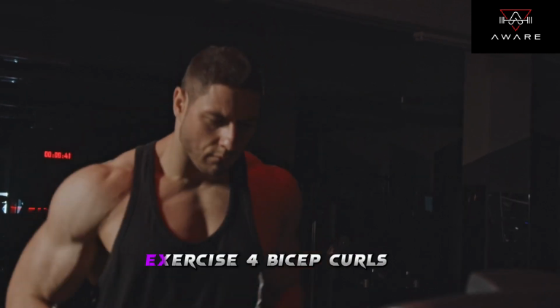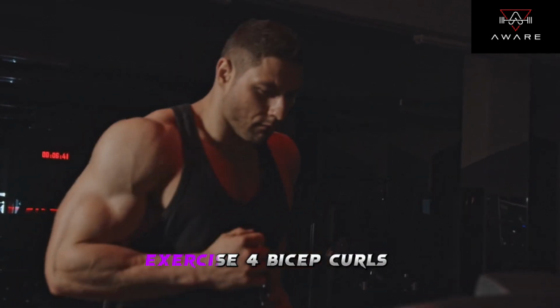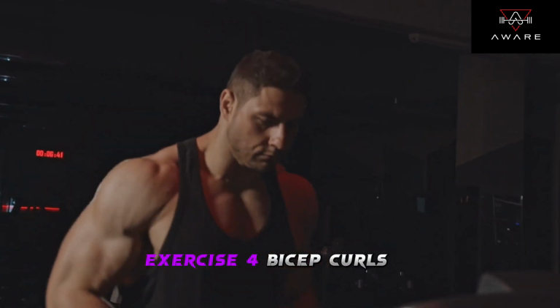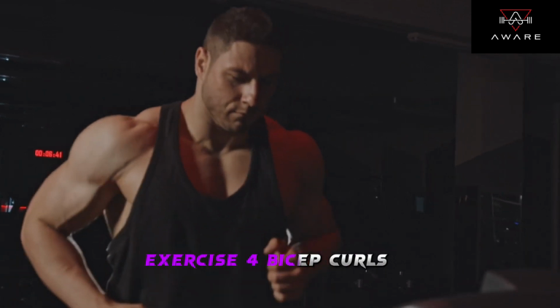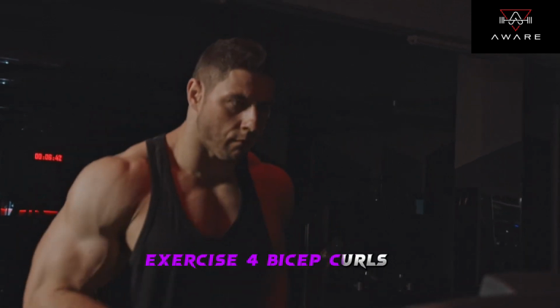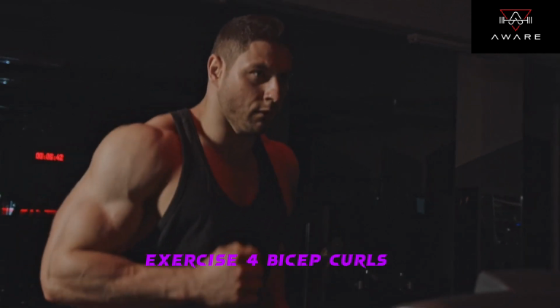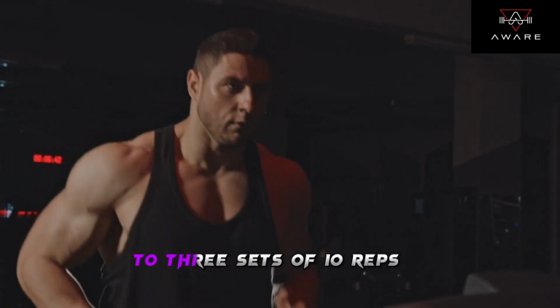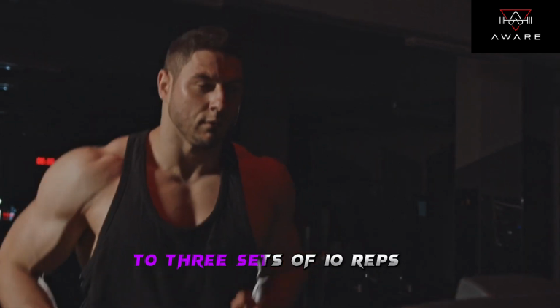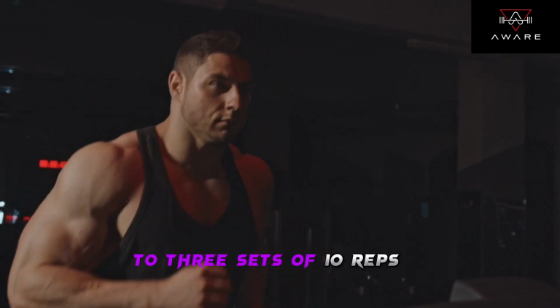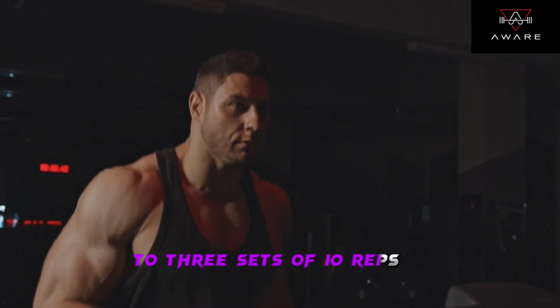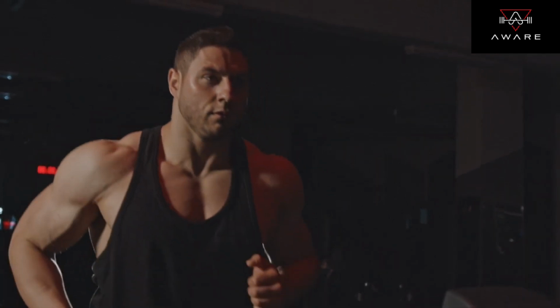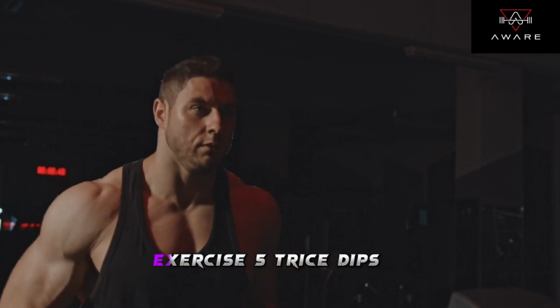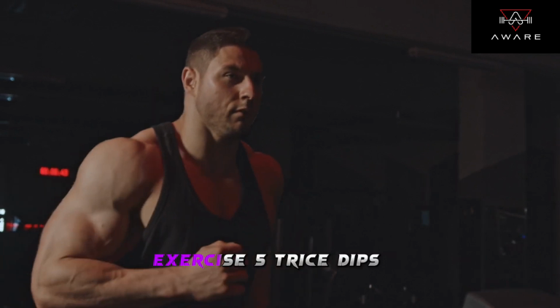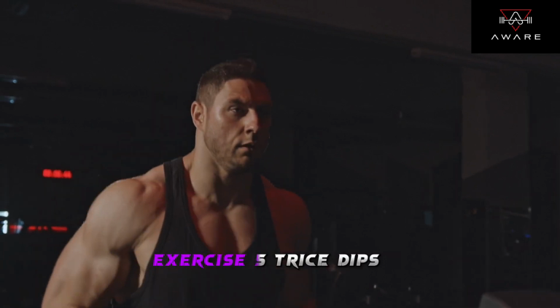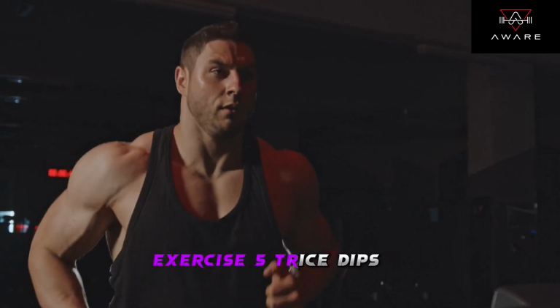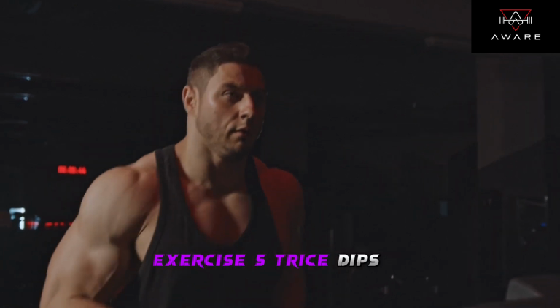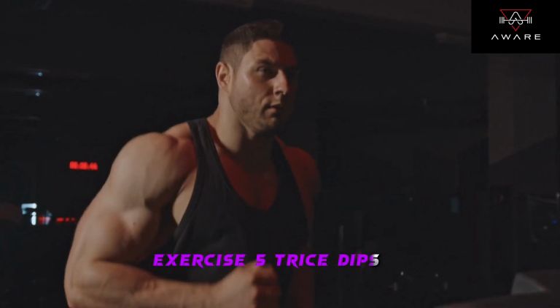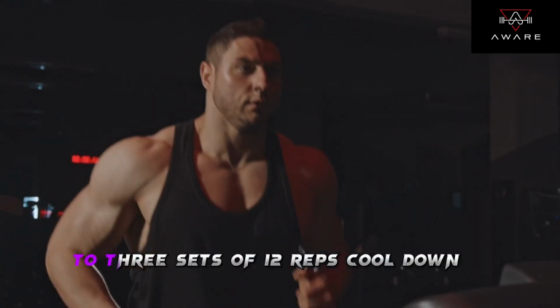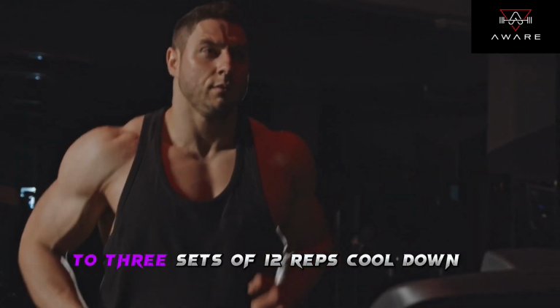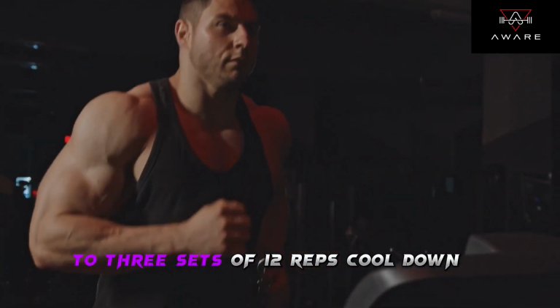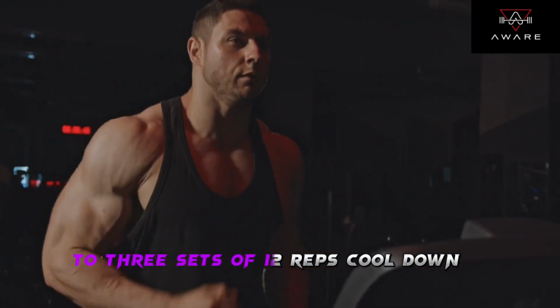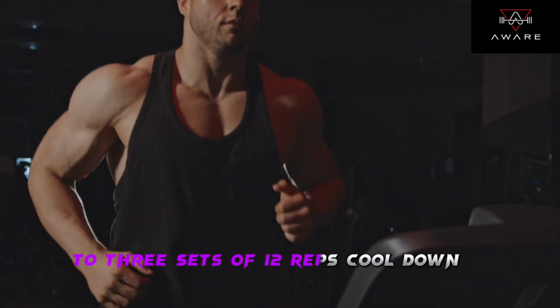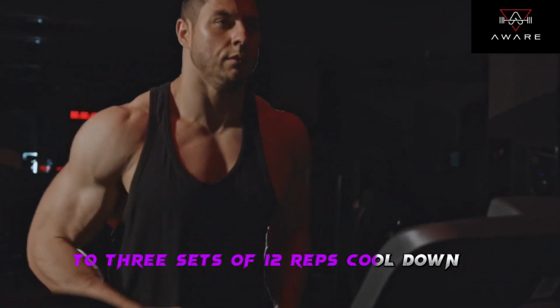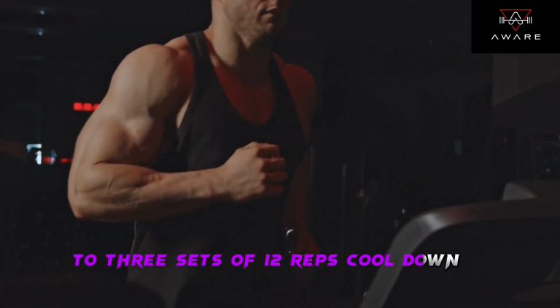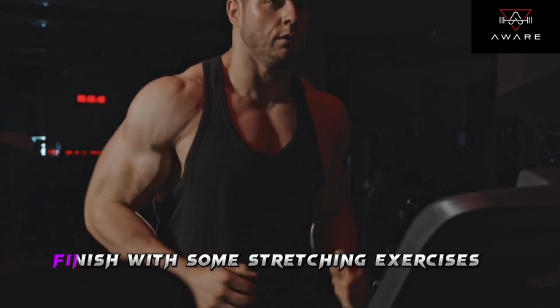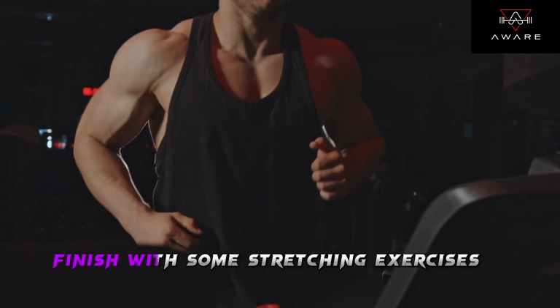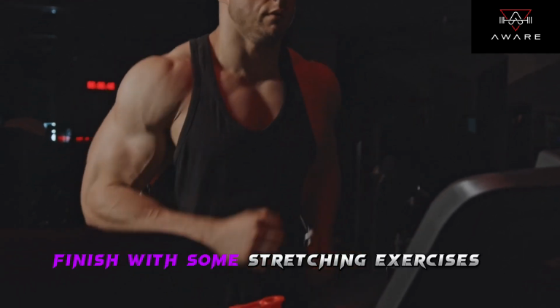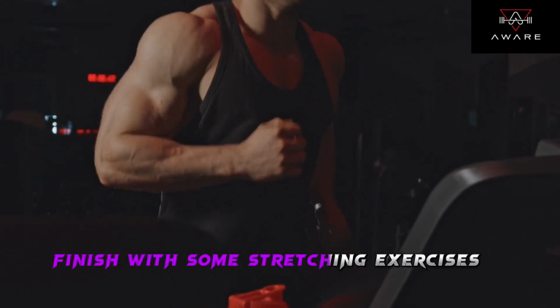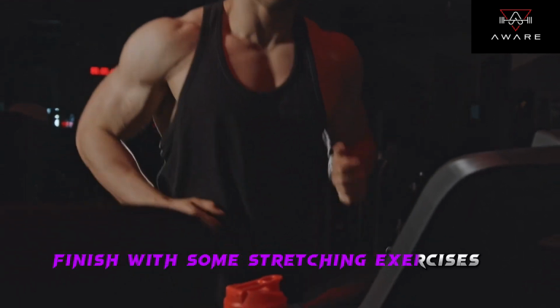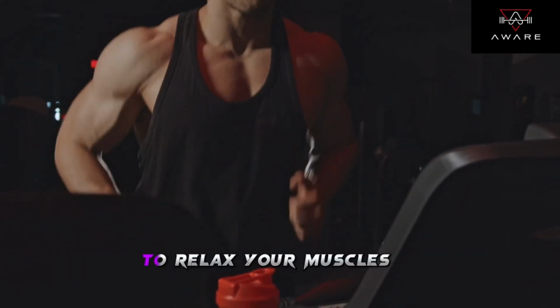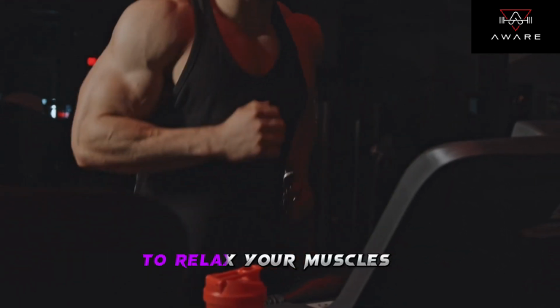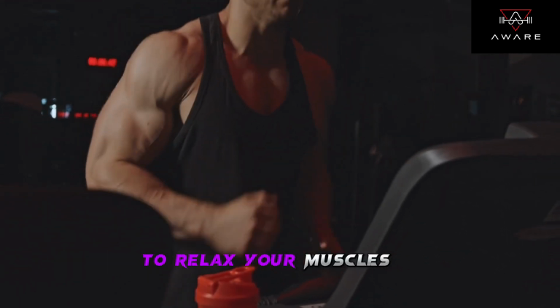Exercise 4: Bicep curls — 3 sets of 10 reps. Exercise 5: Tricep dips — 3 sets of 12 reps. Cool down: finish with some stretching exercises to relax your muscles.